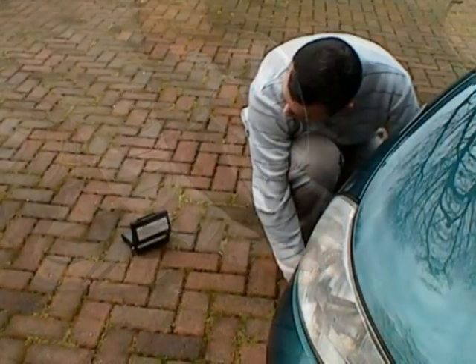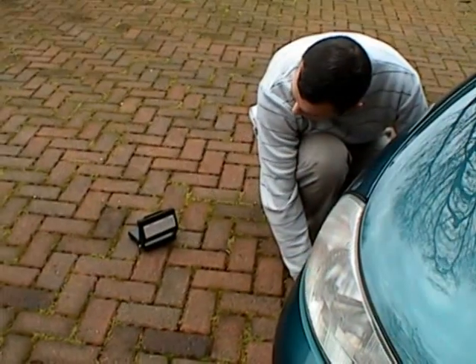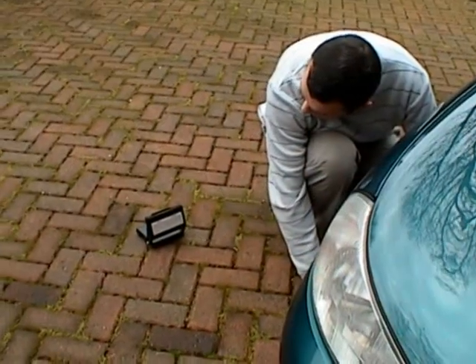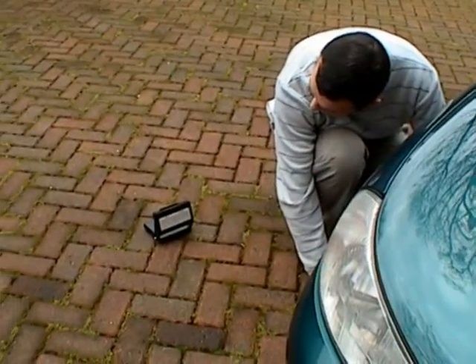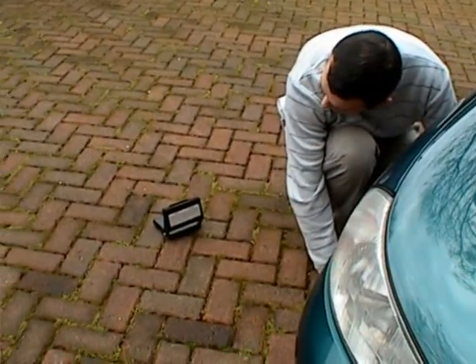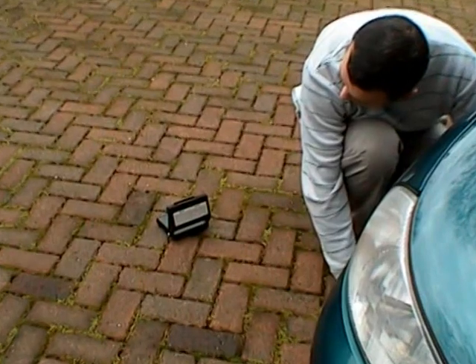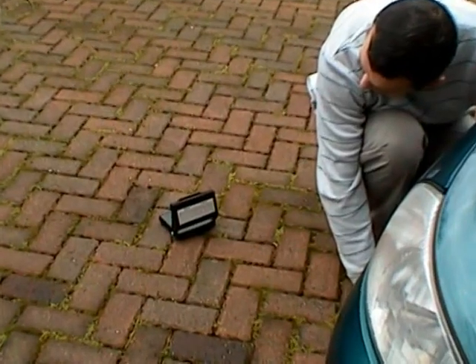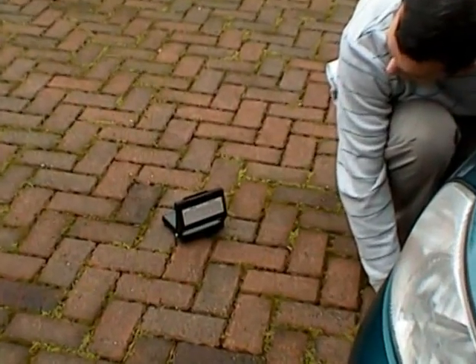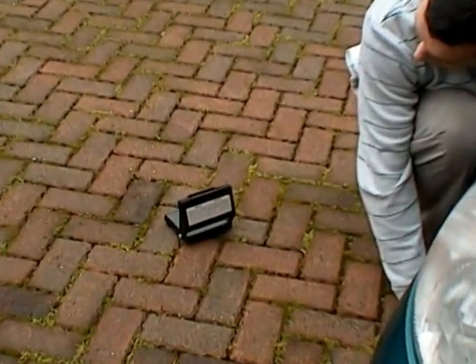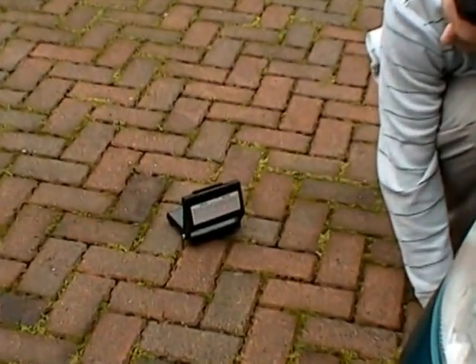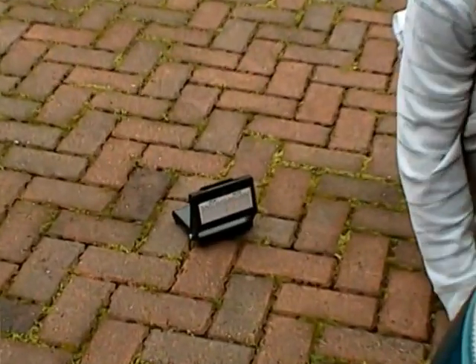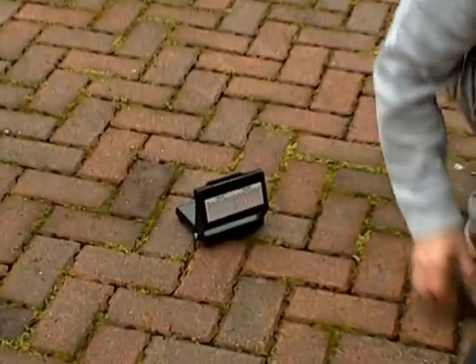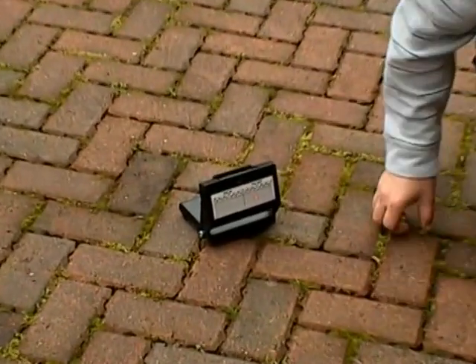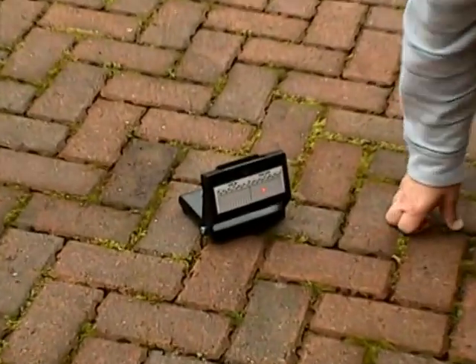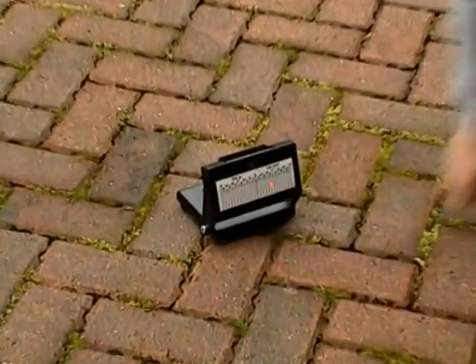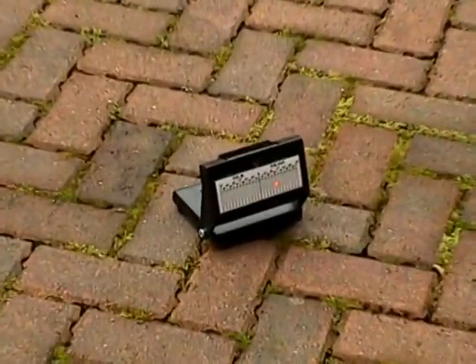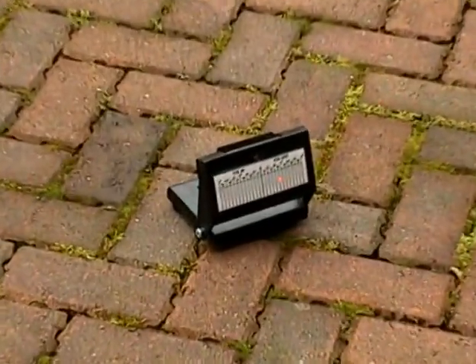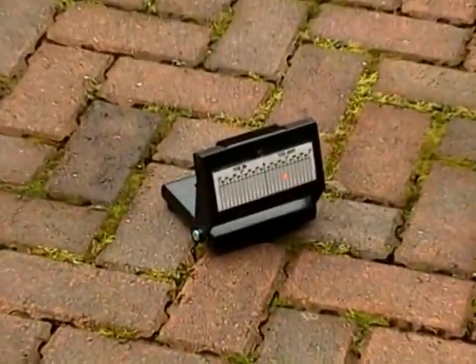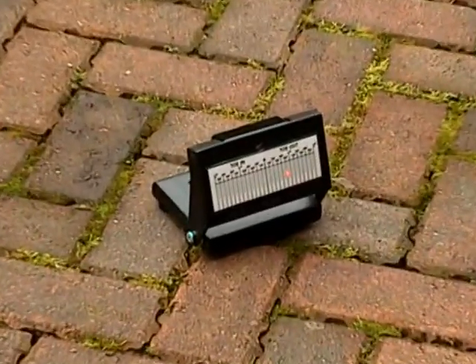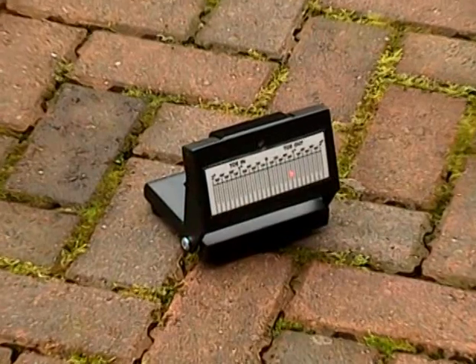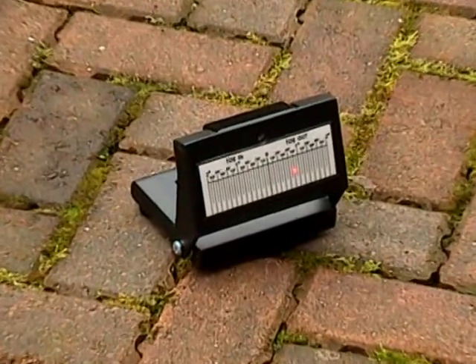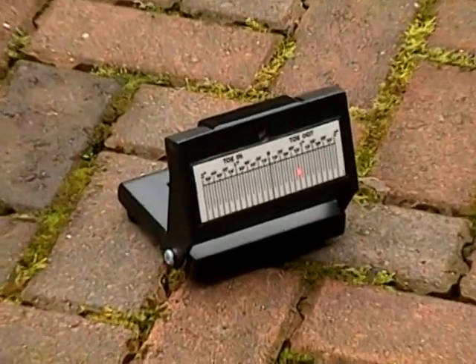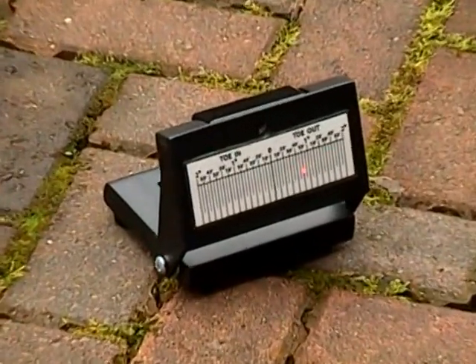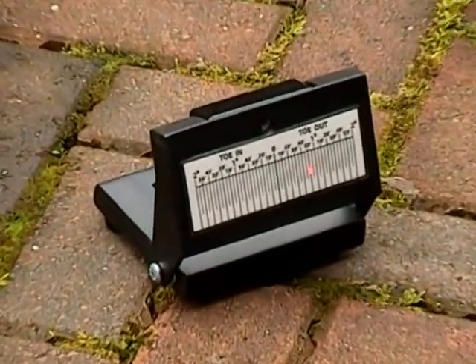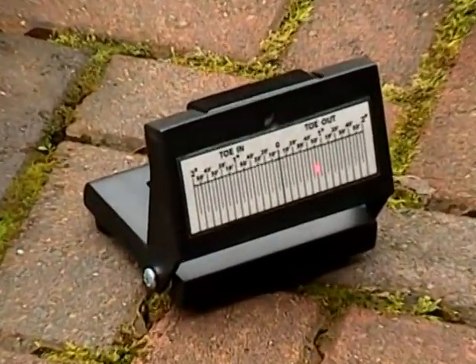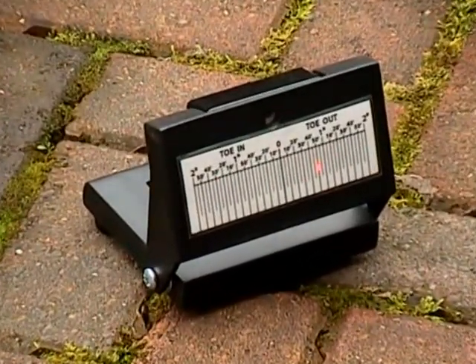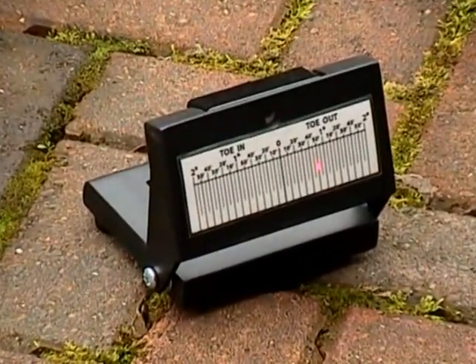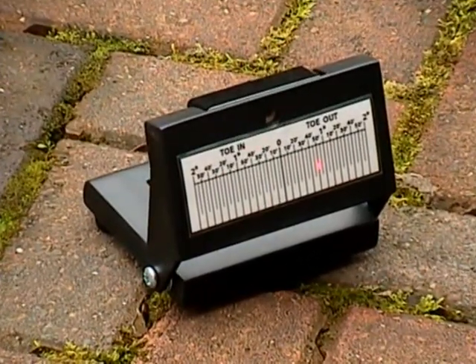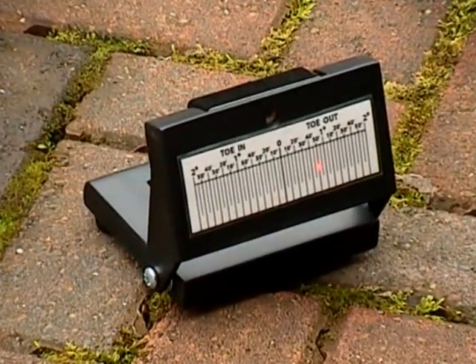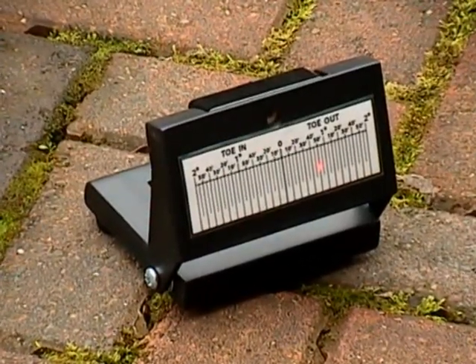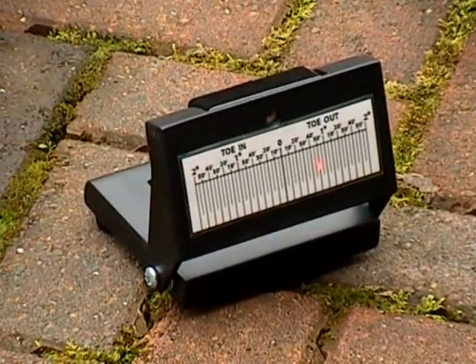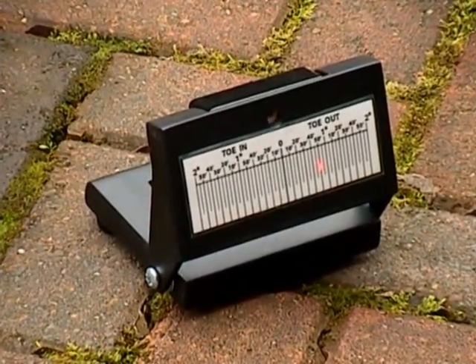Once level, we adjust the mirror until the laser is clearly visible back on the target. An accurate reading is now clearly displayed of the state of your vehicle's front wheel alignment.